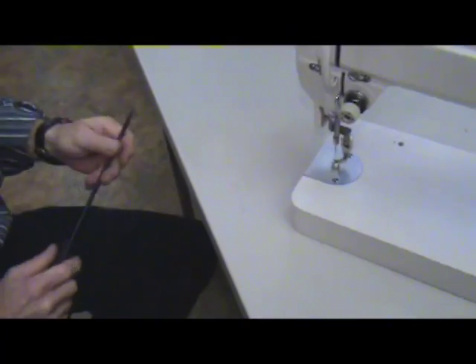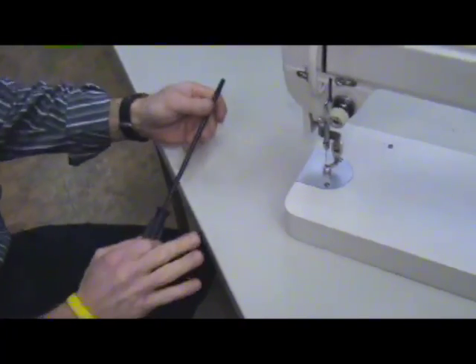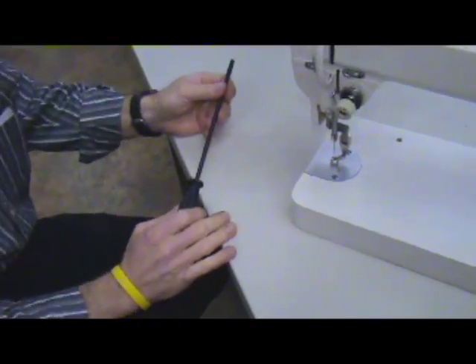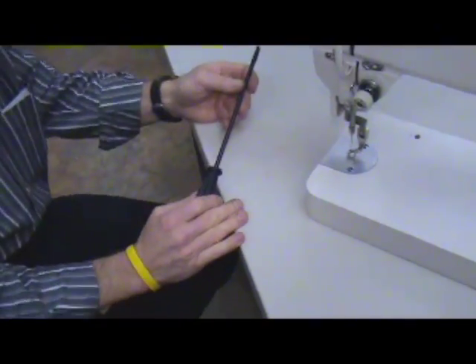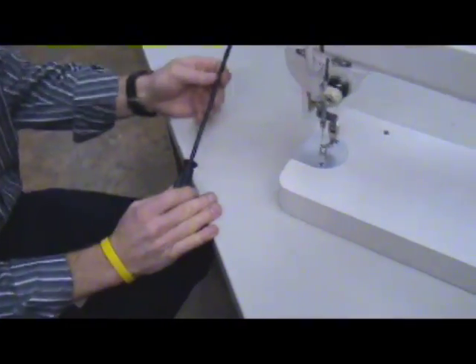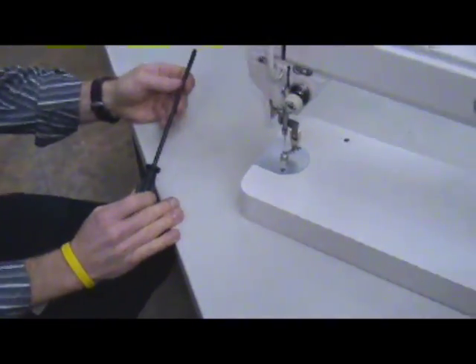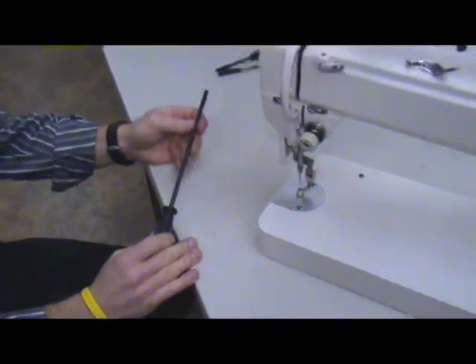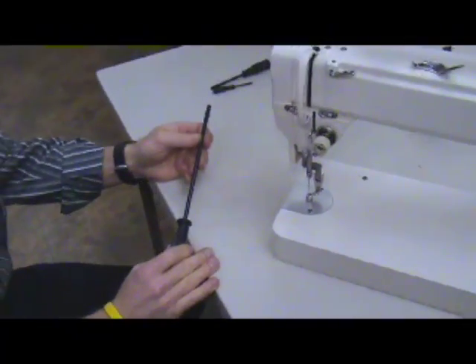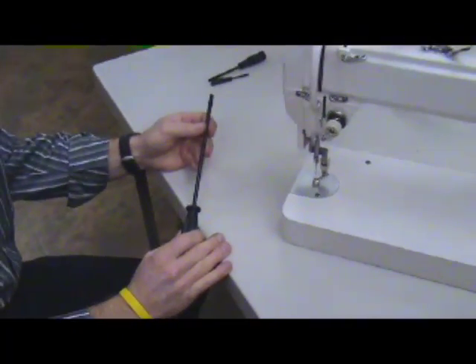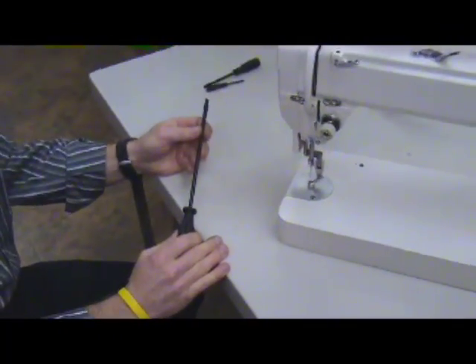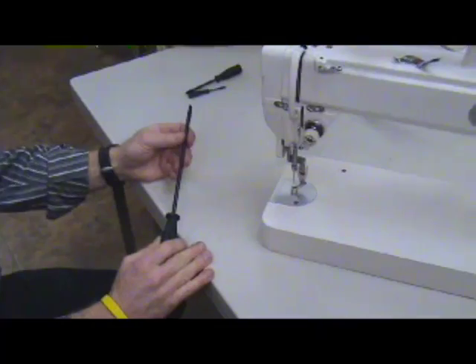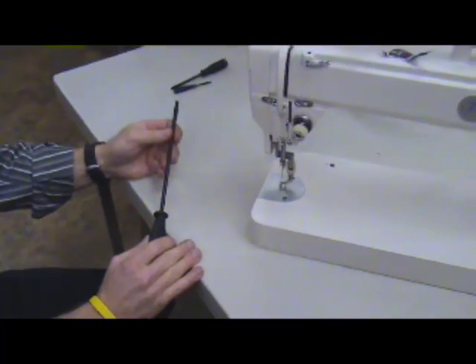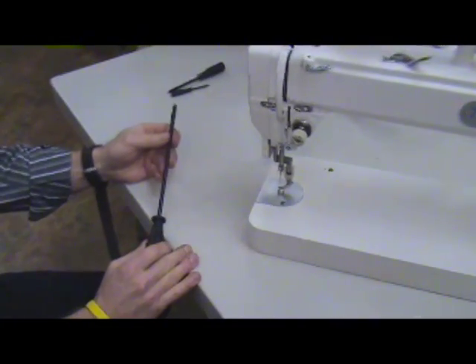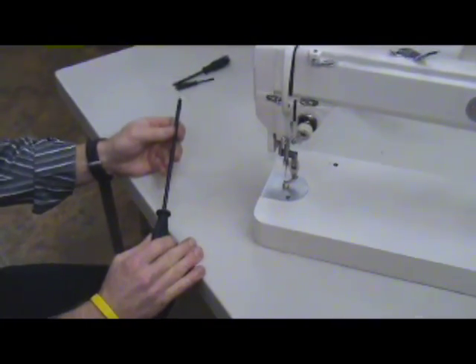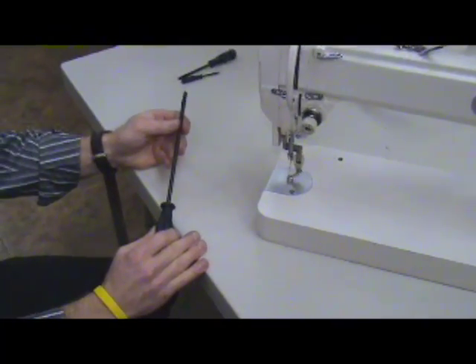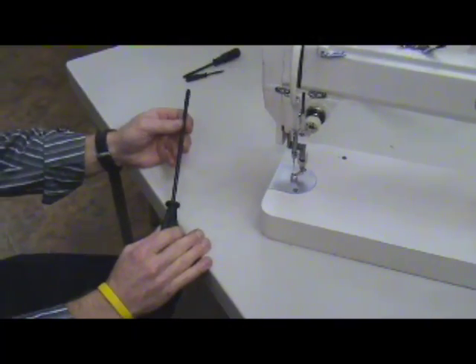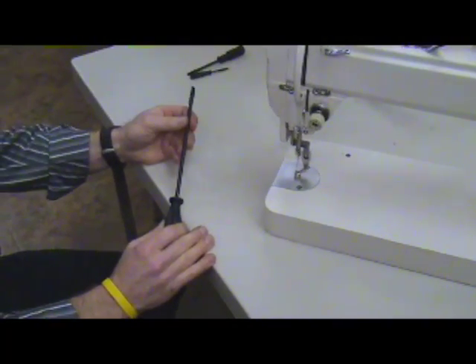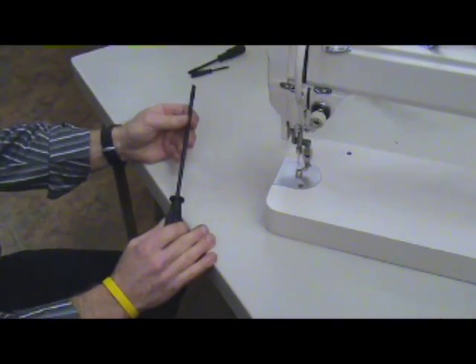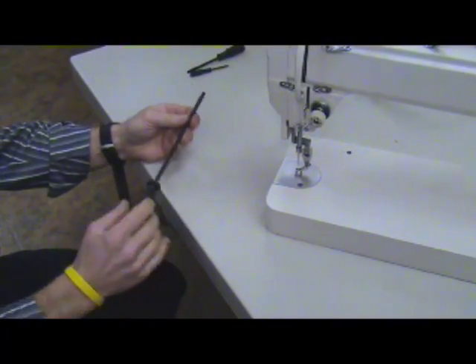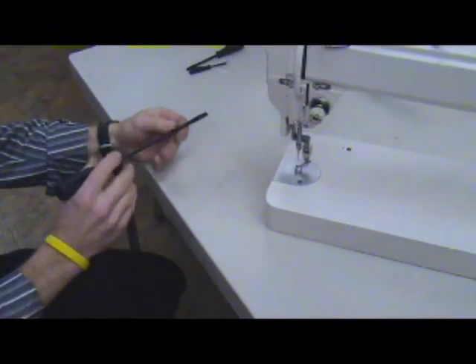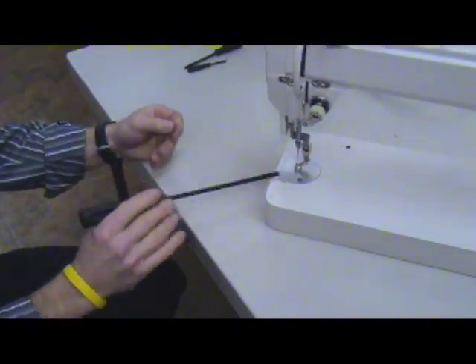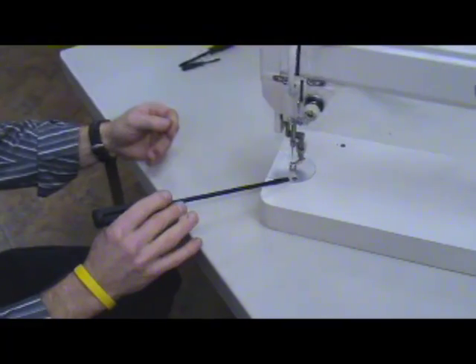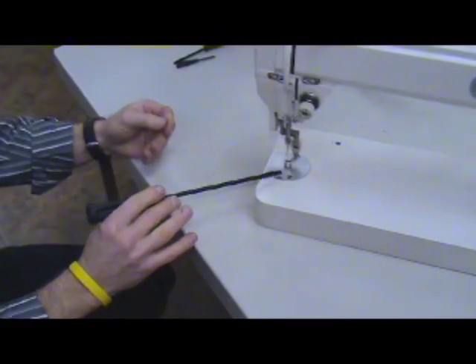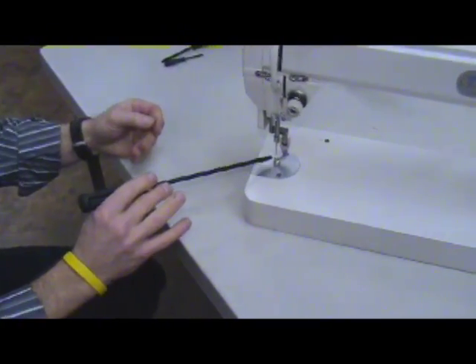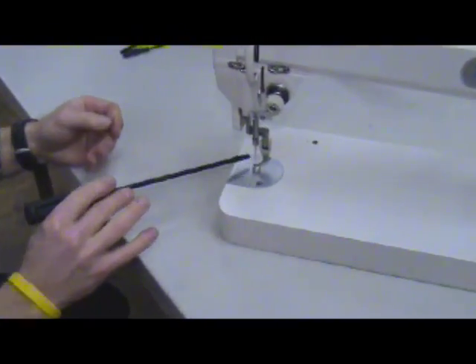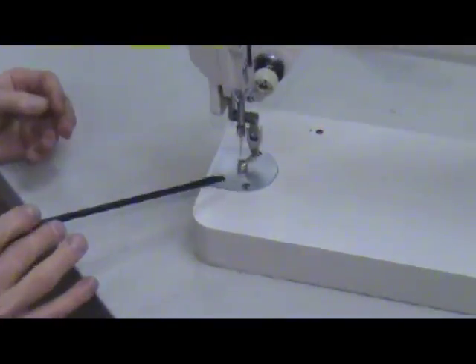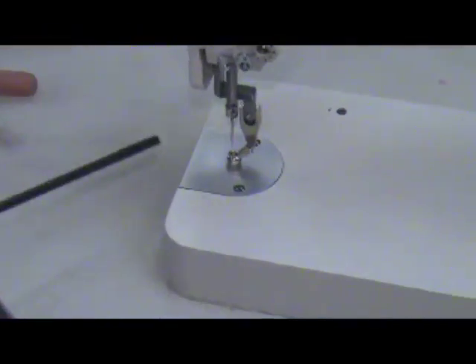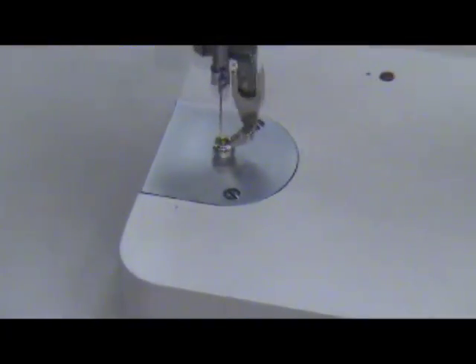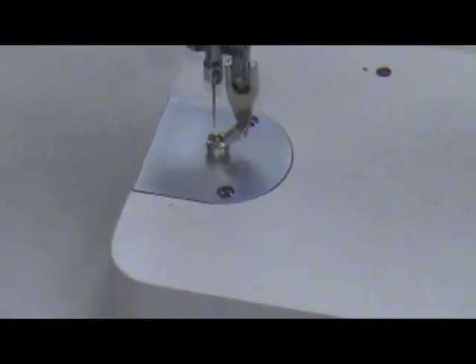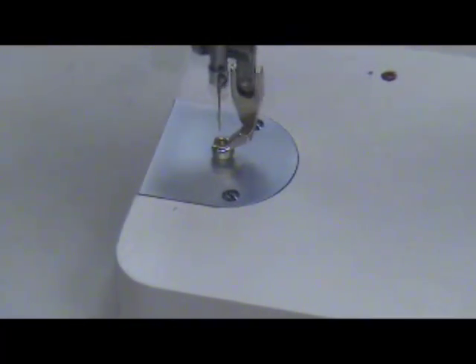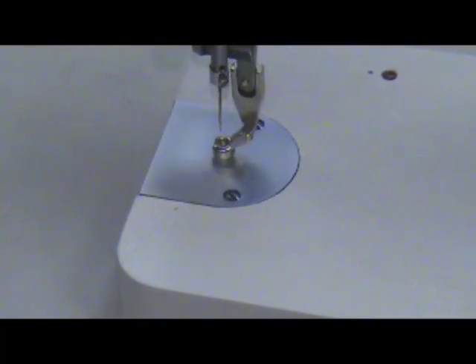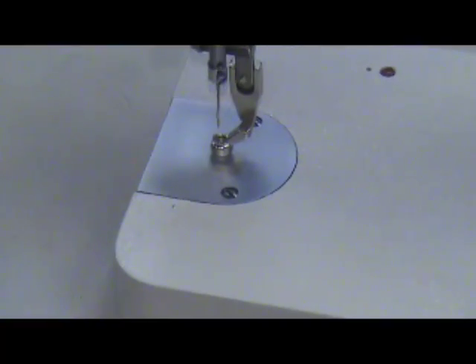Timing of the sewing machine is a very important part of how the stitch is formed in the quilting machine. To begin, we're going to take the component parts off so that we can get in and see the different applications.